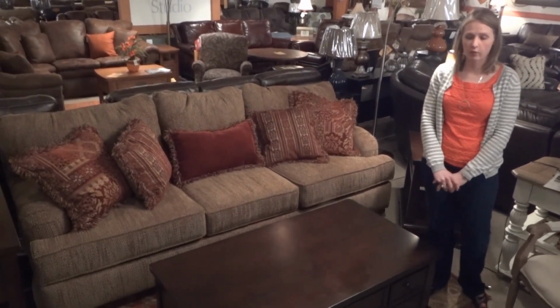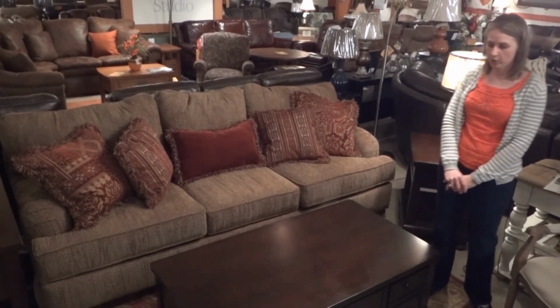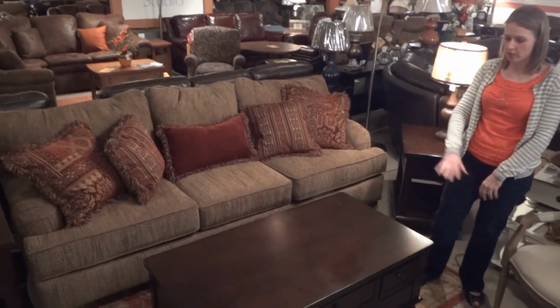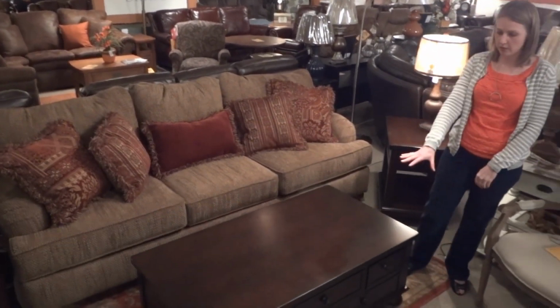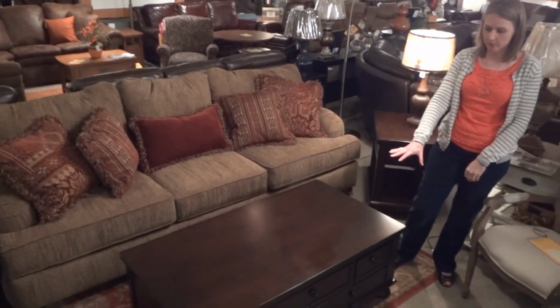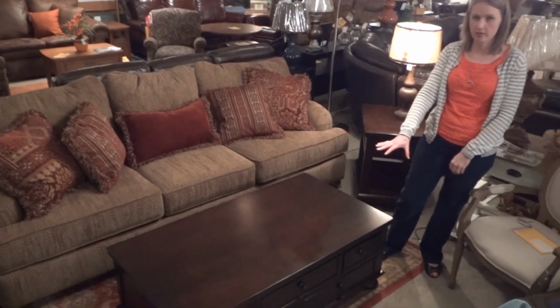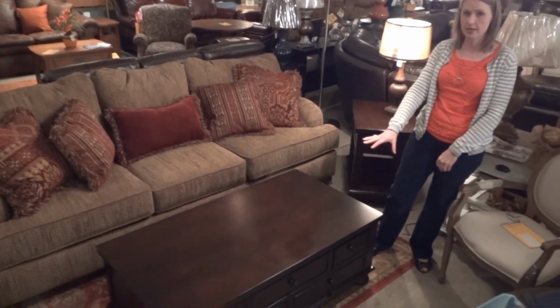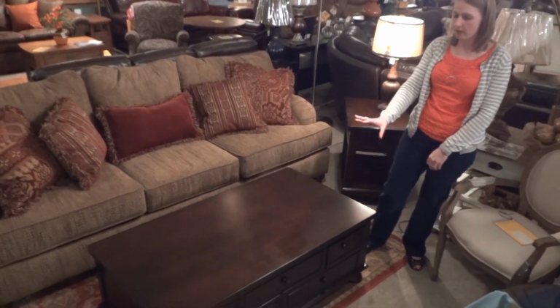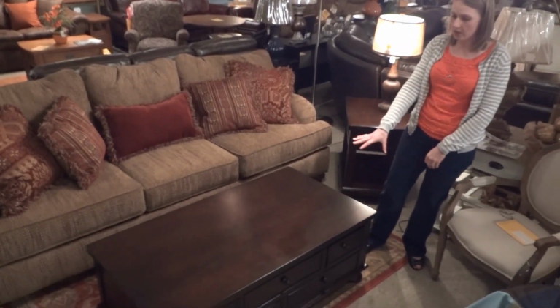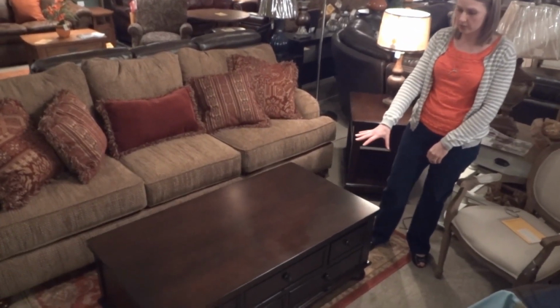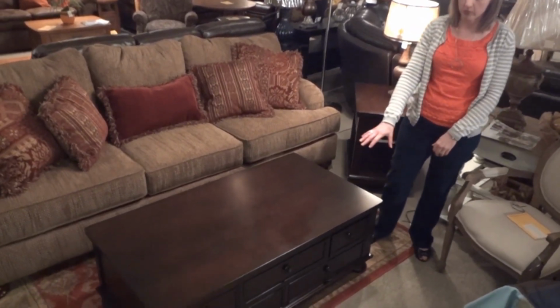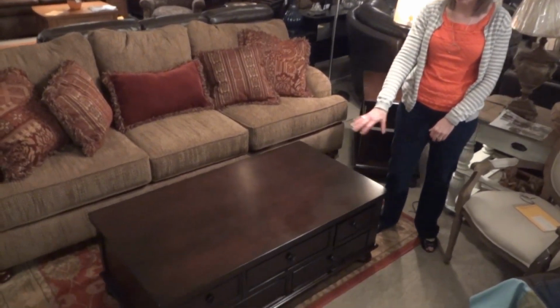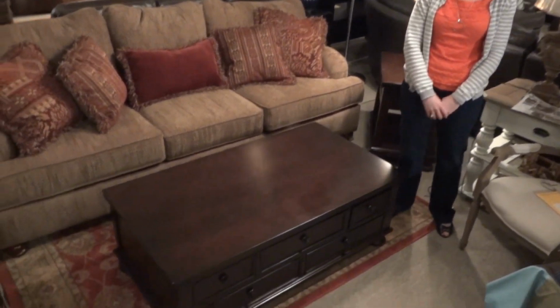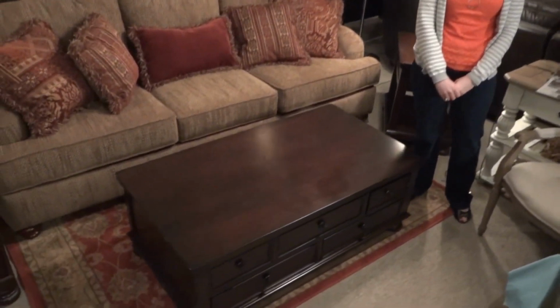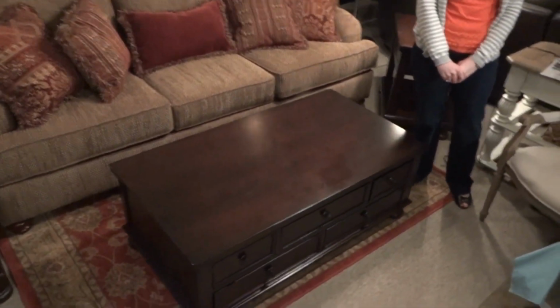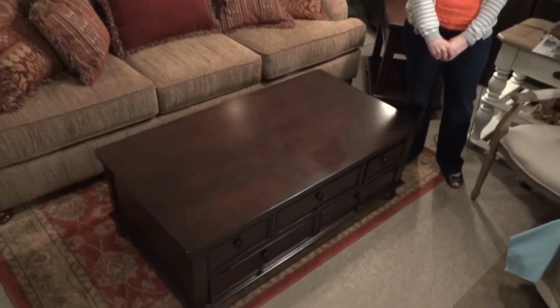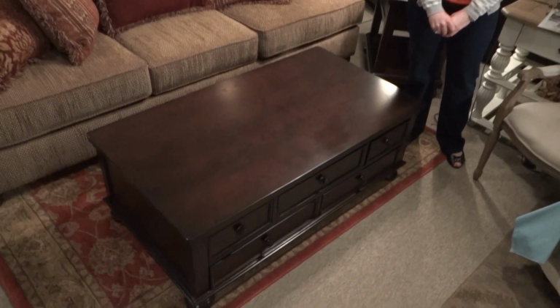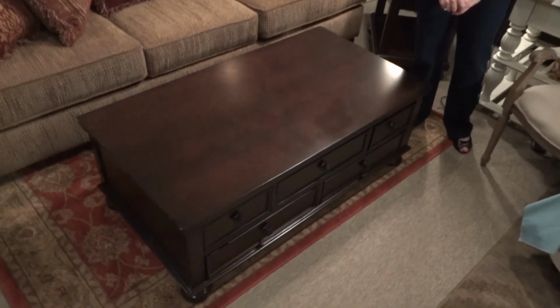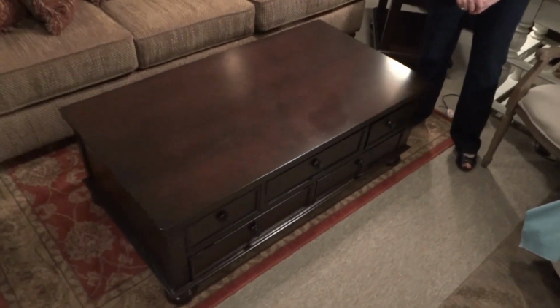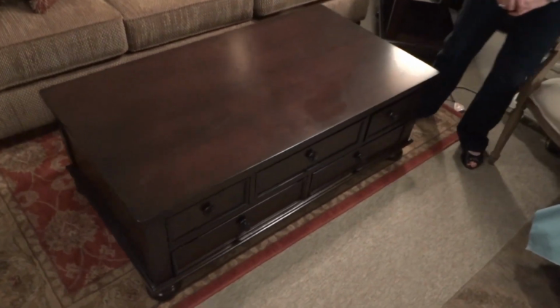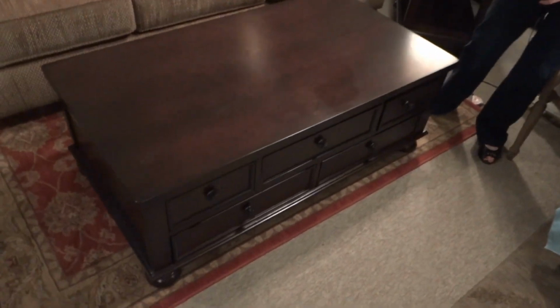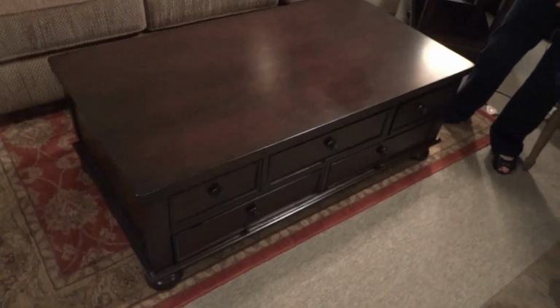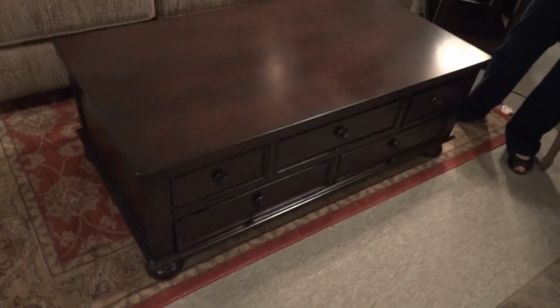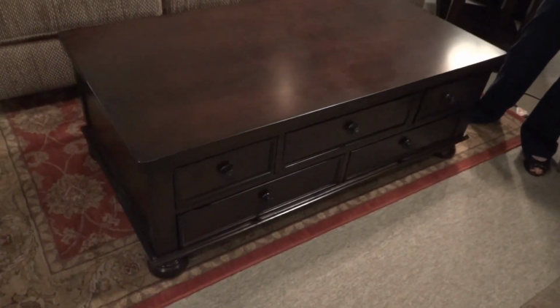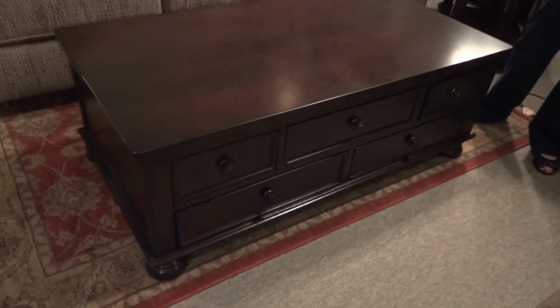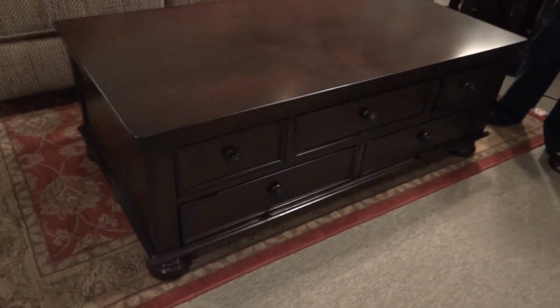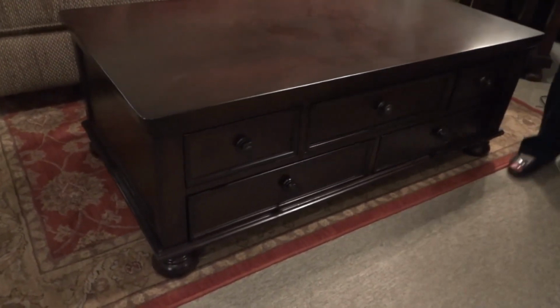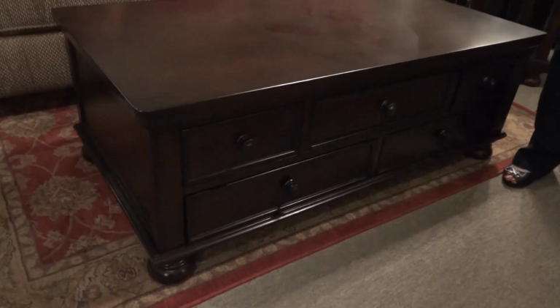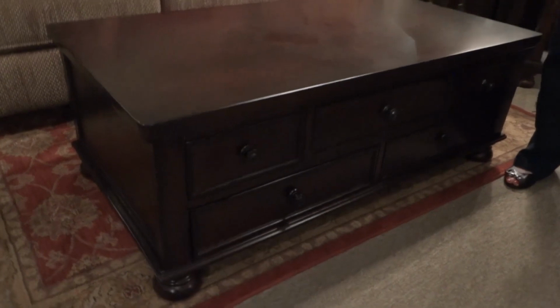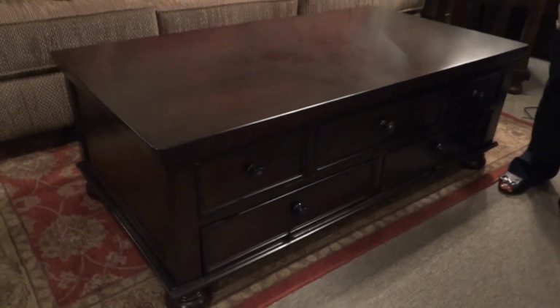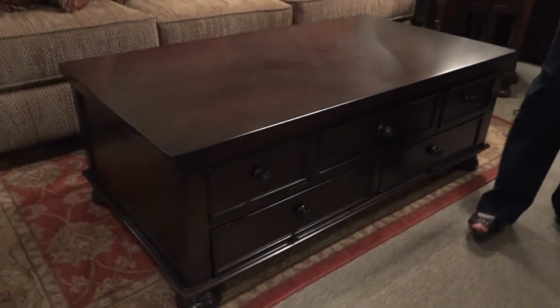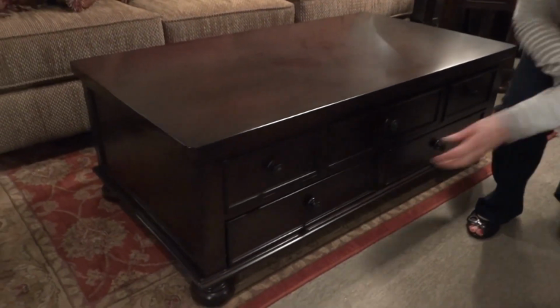We are going to start here with the cocktail table — the storage cocktail table. This collection is made of a hardwood solid with a cherry veneer and a warm brown finish.